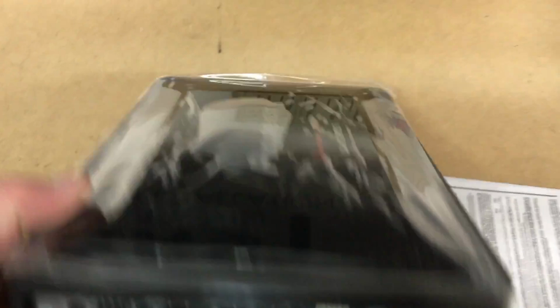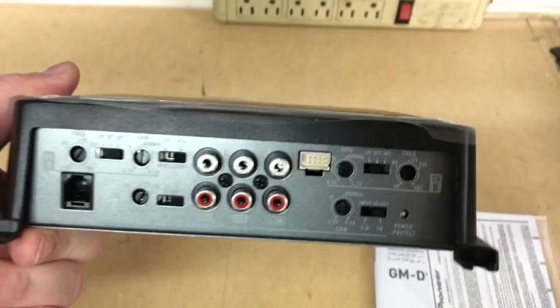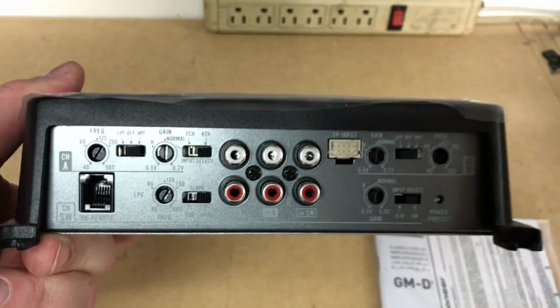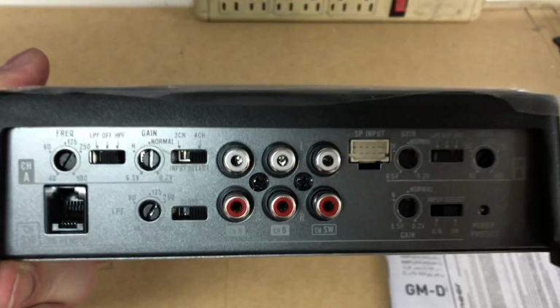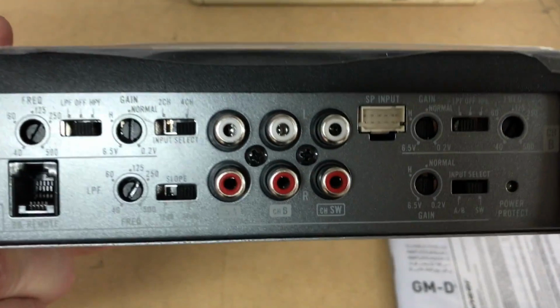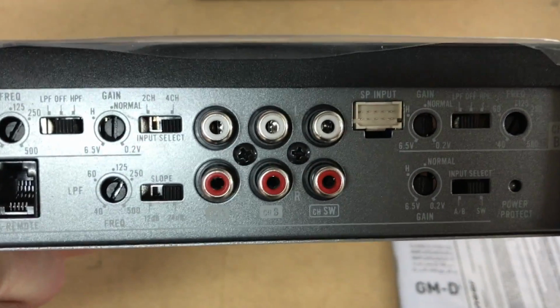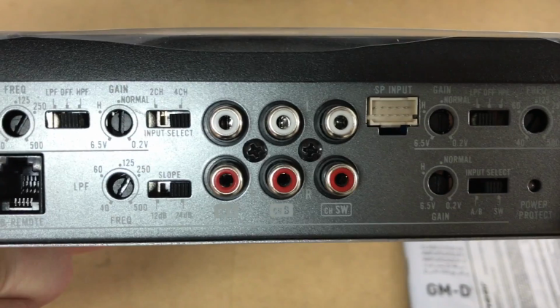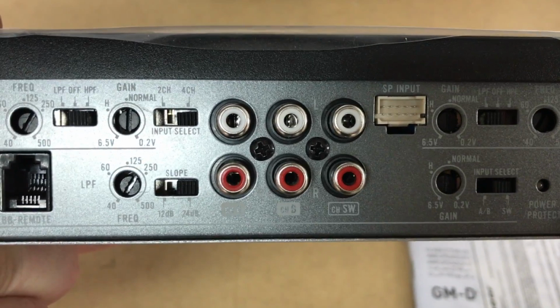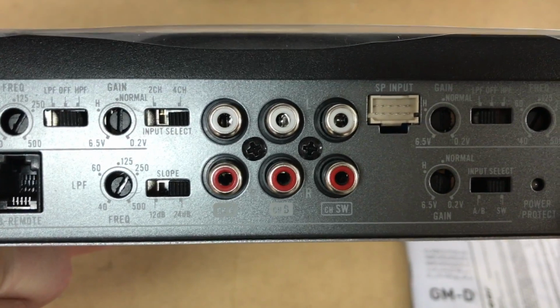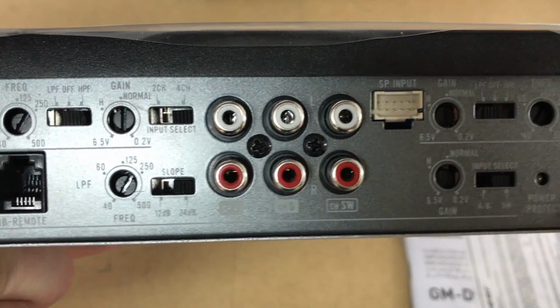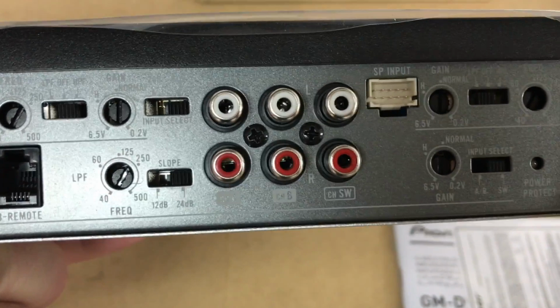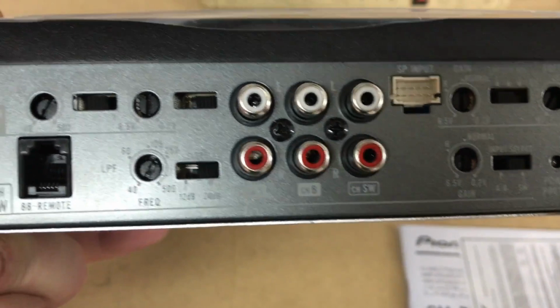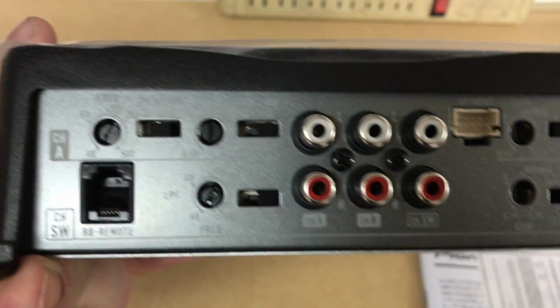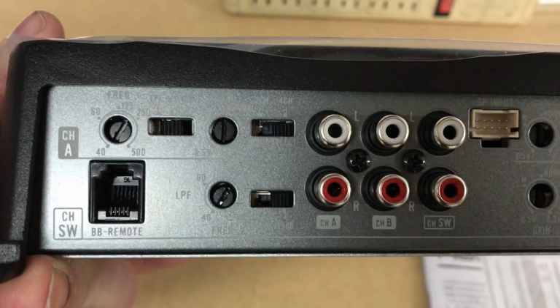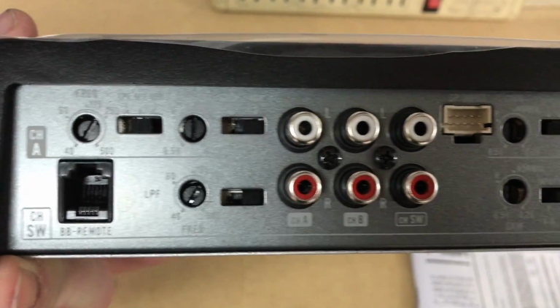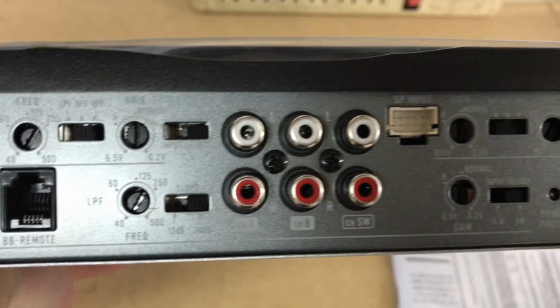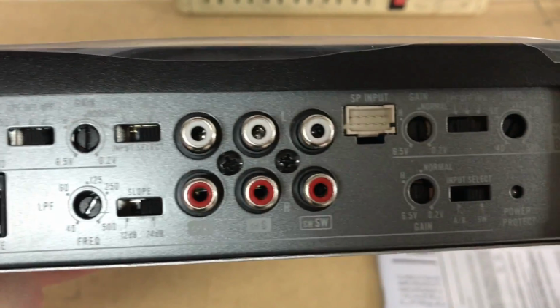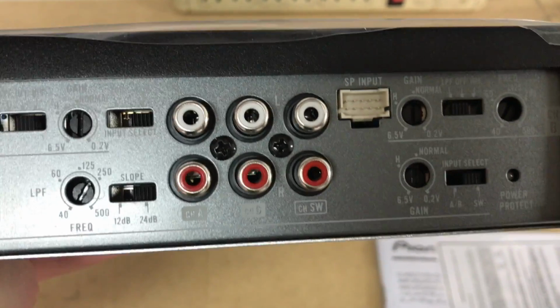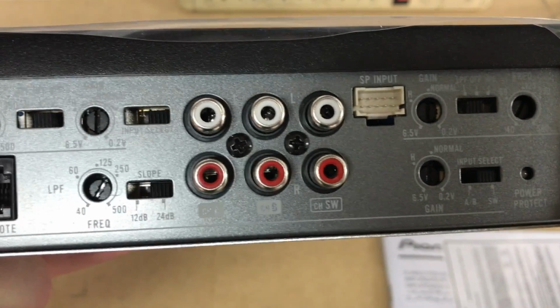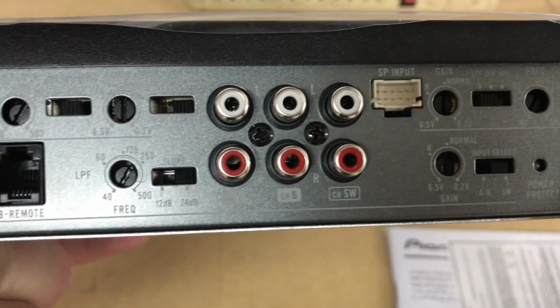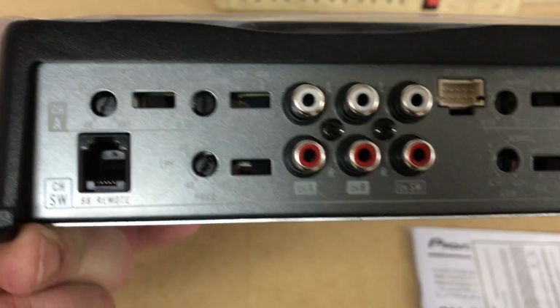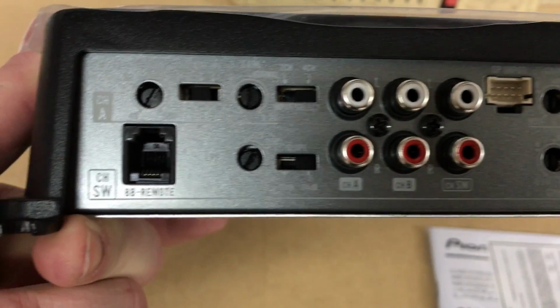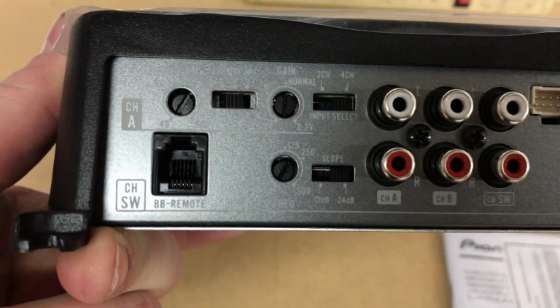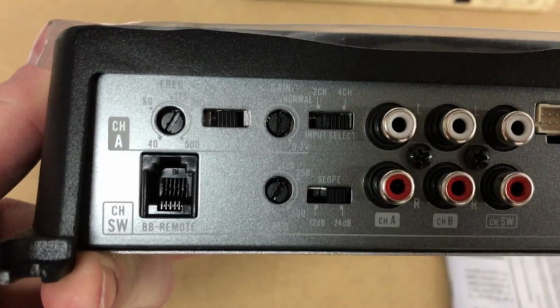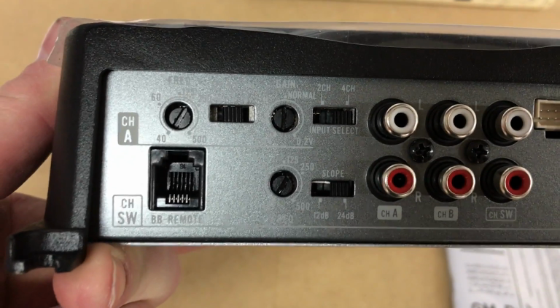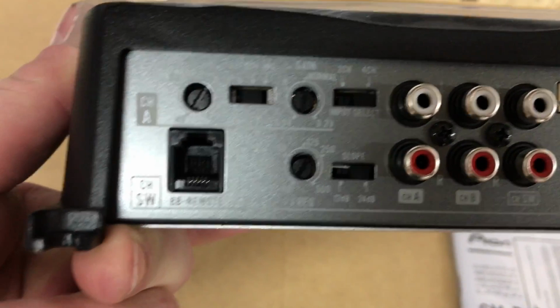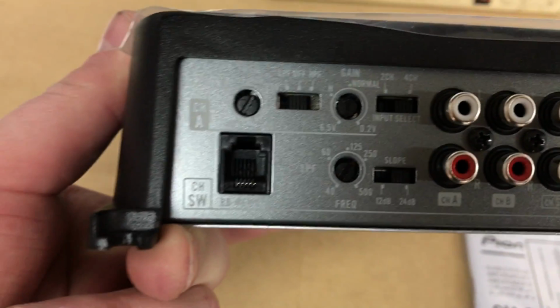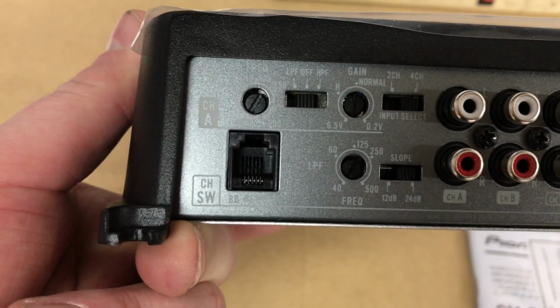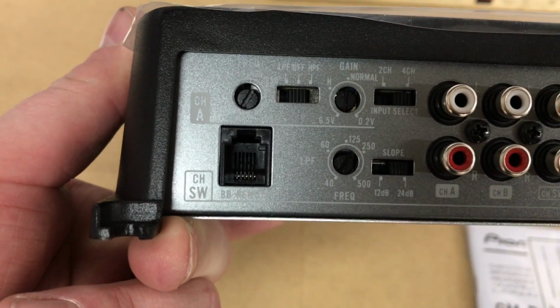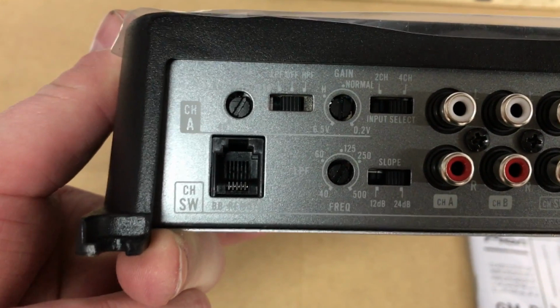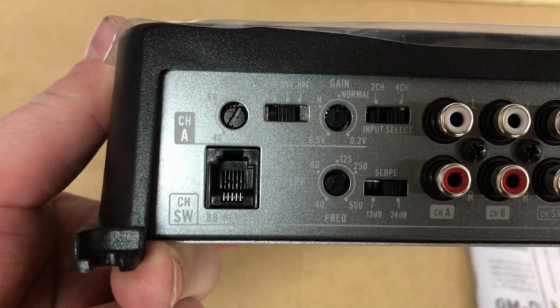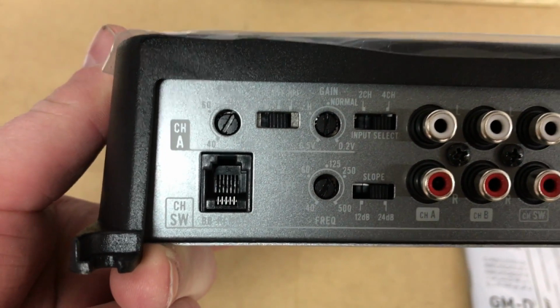On the opposite side of the amp, right in the middle, we have our RCA inputs — our front channel, rear channel, and our subwoofer channel. We also have our bass input; it's a 6-pin.